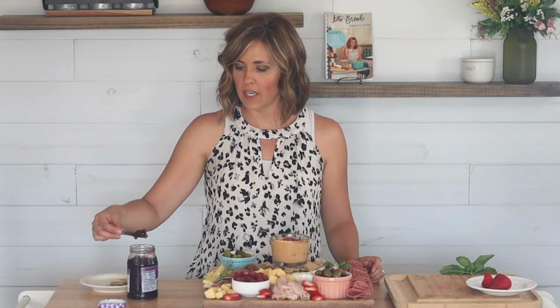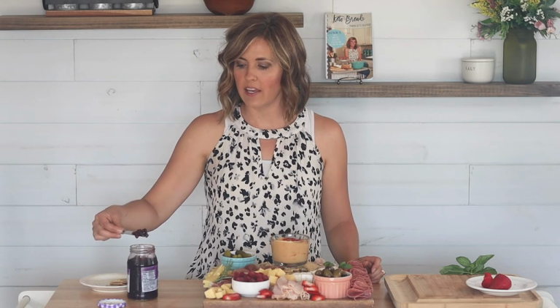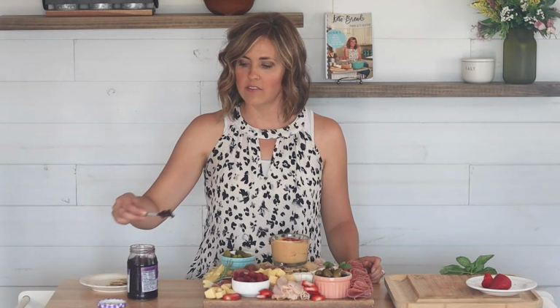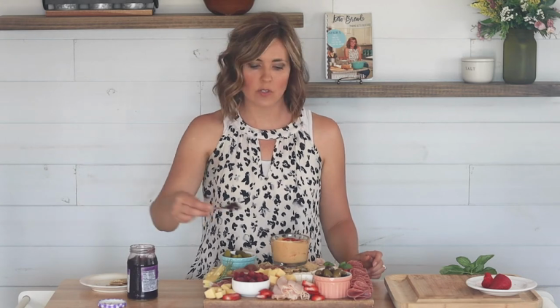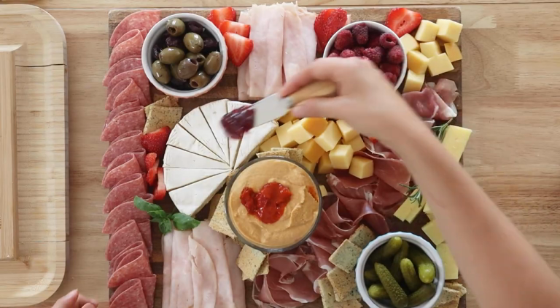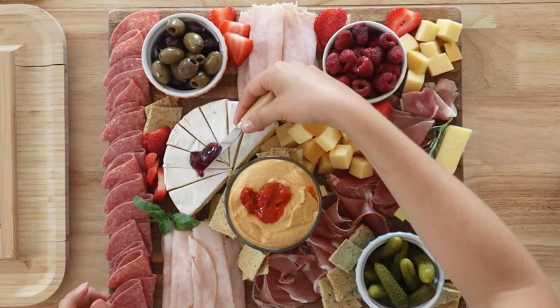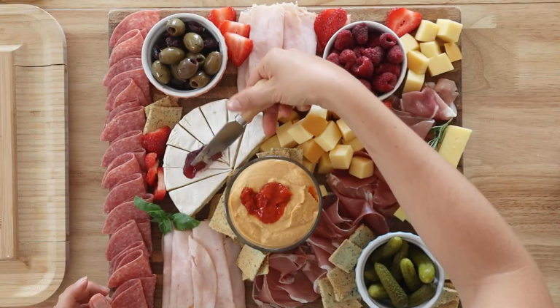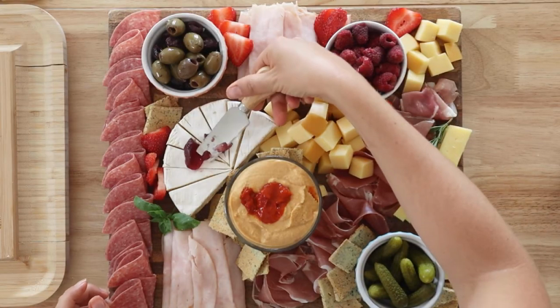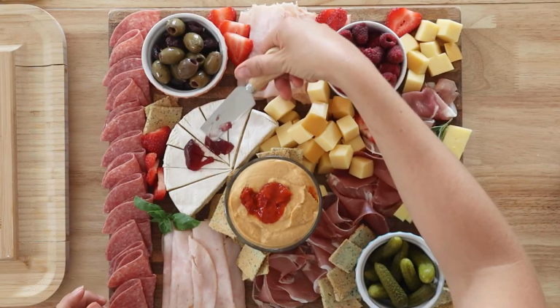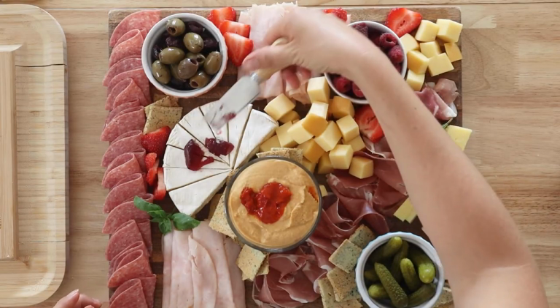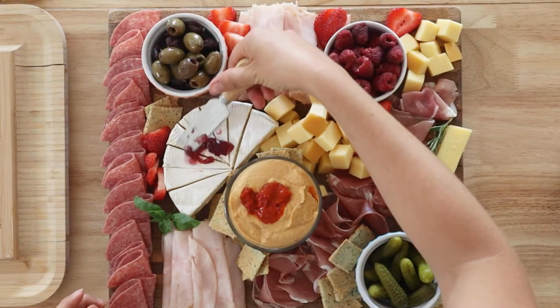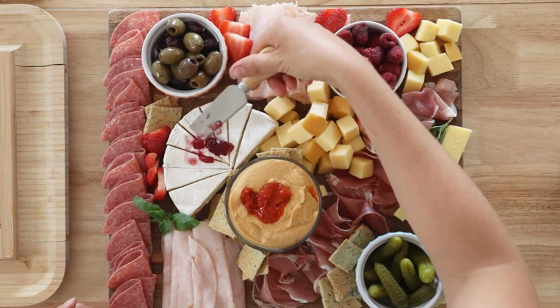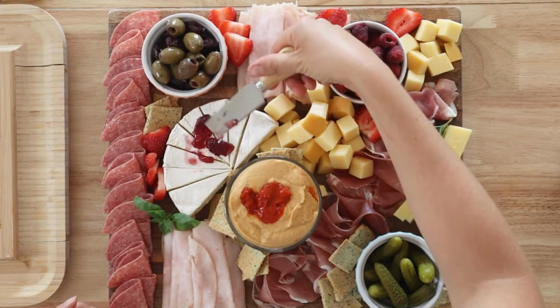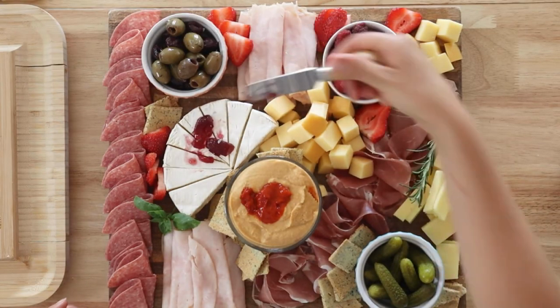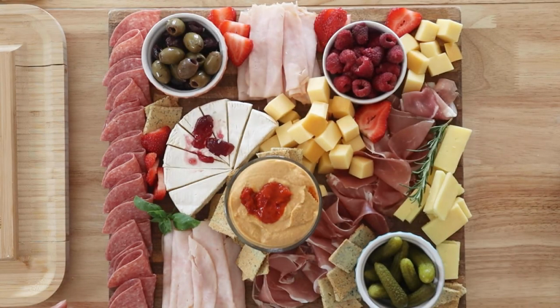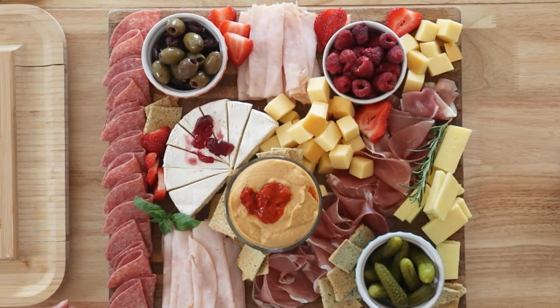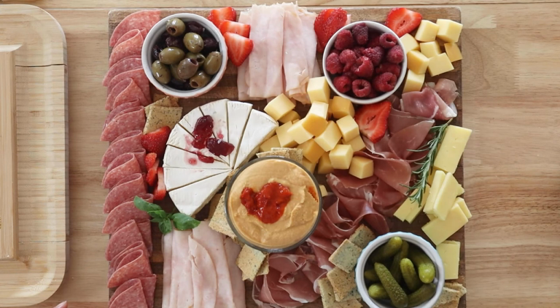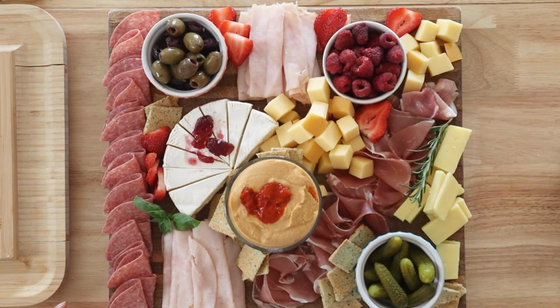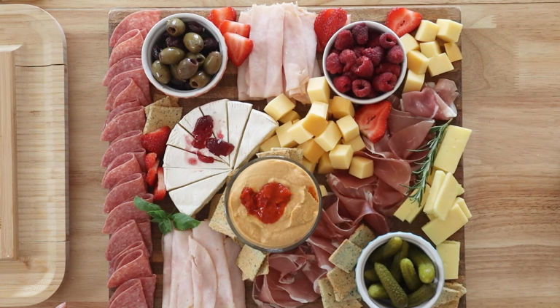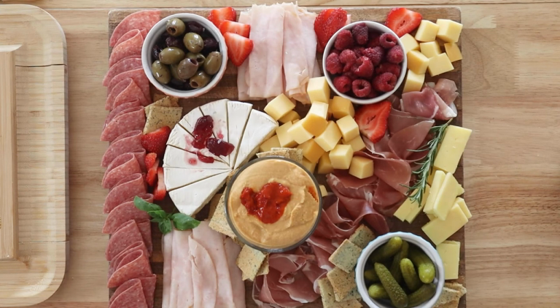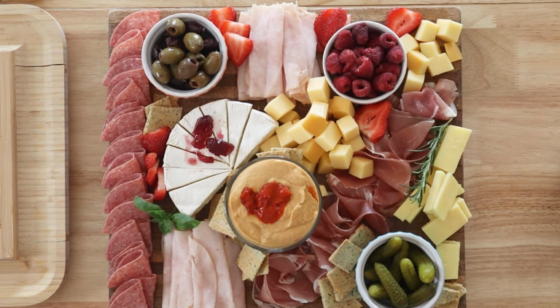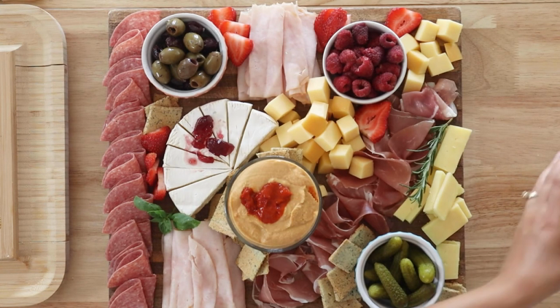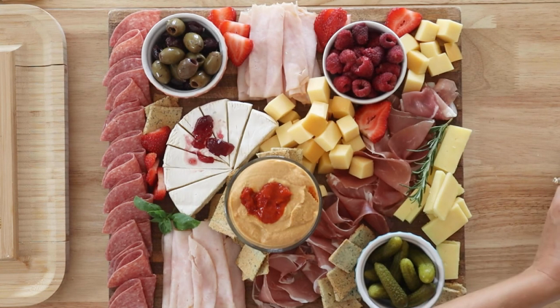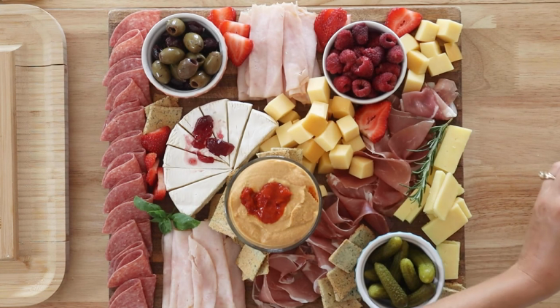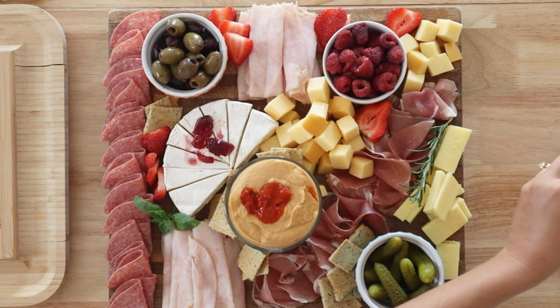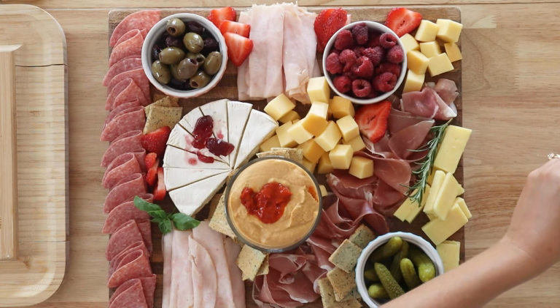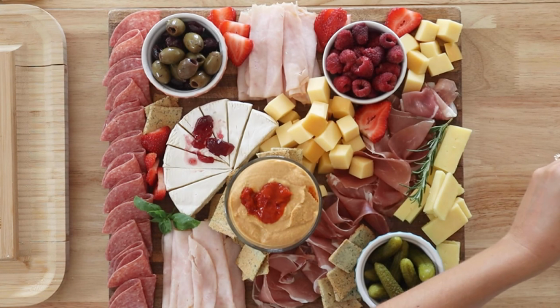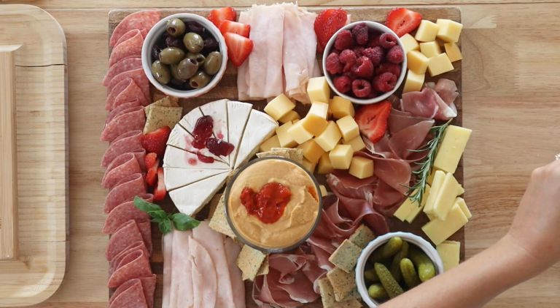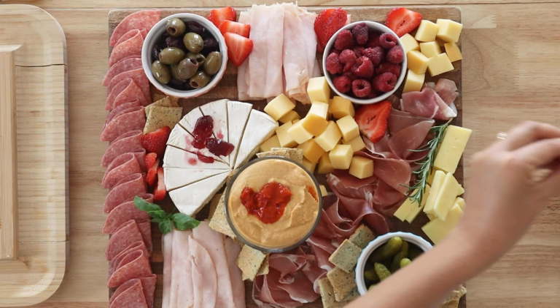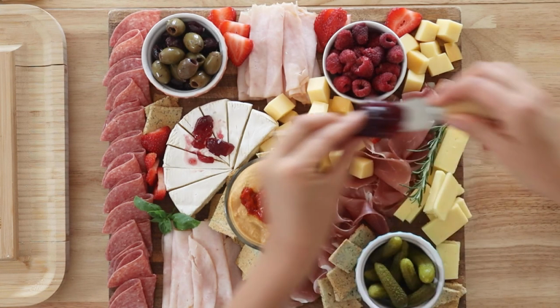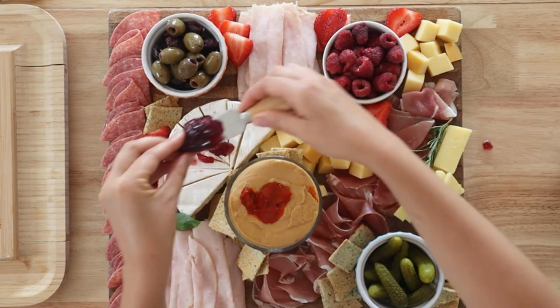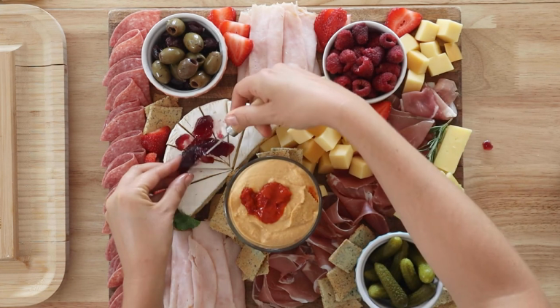One more element that adds a little bit of extra color, texture, and flavor: I have some sugar-free jam and I'm just going to spread it on top of the brie. This is optional — you definitely don't have to do this.